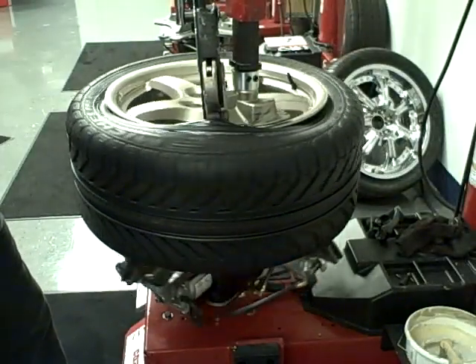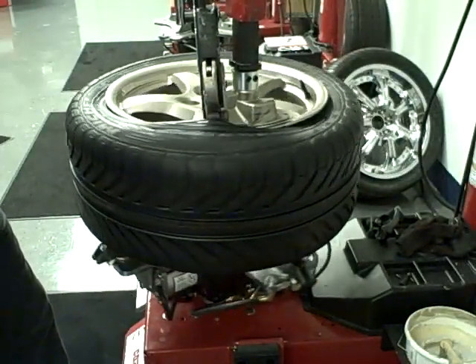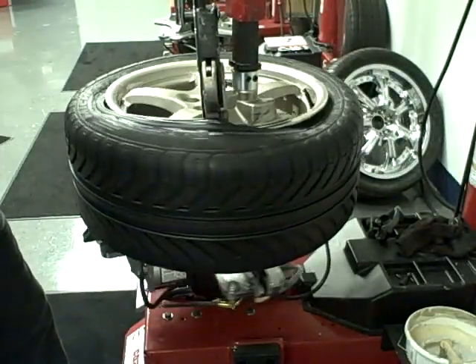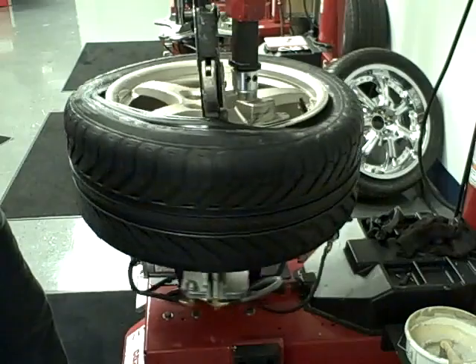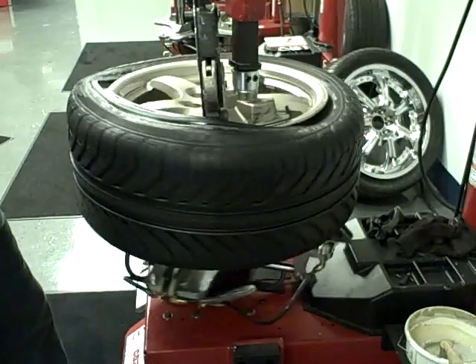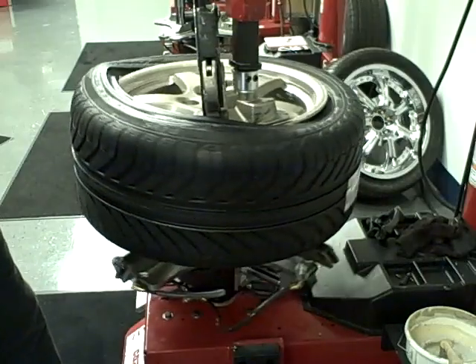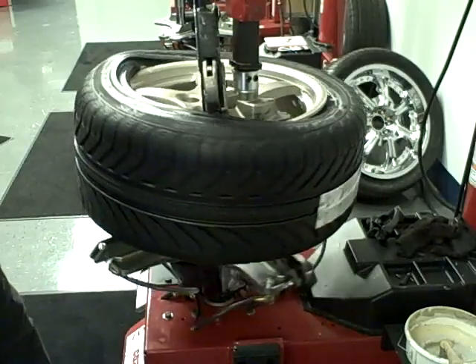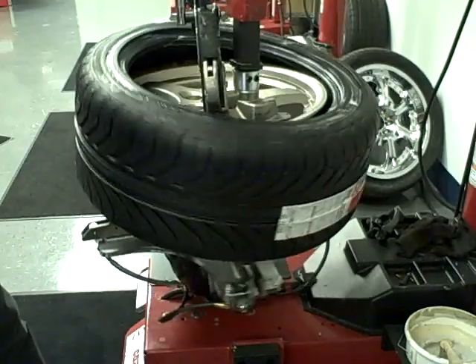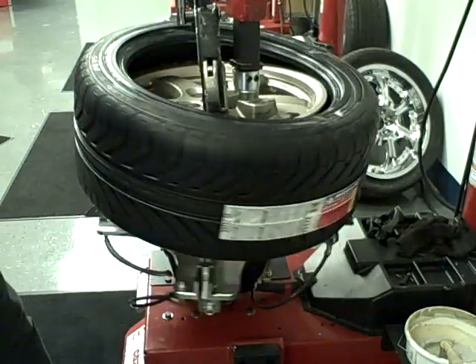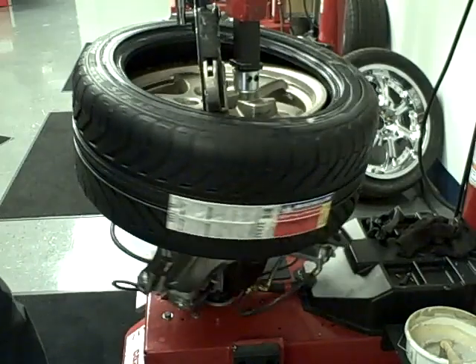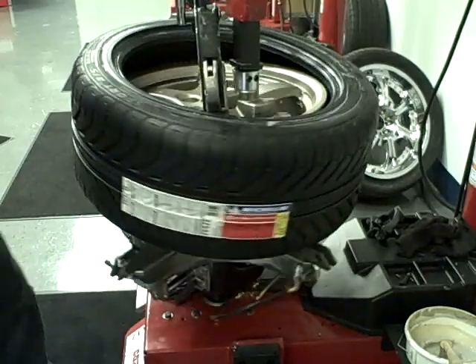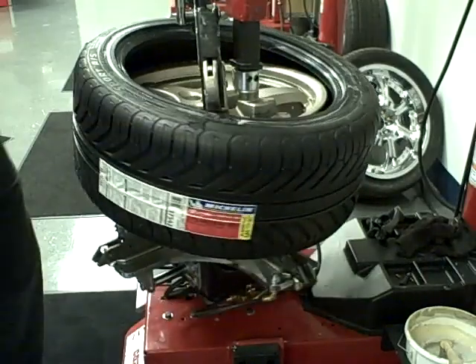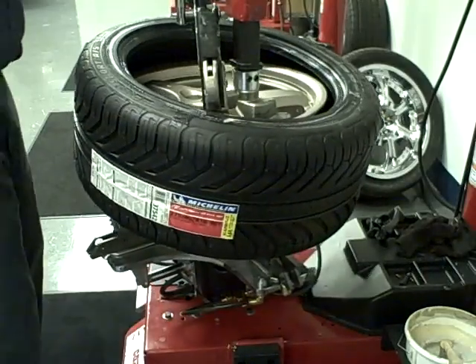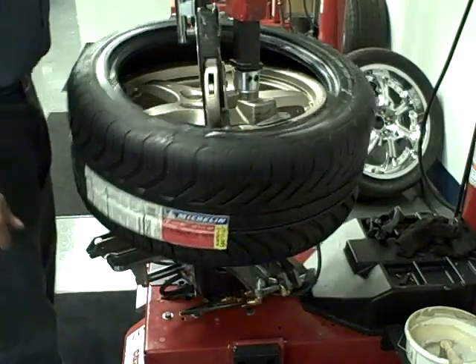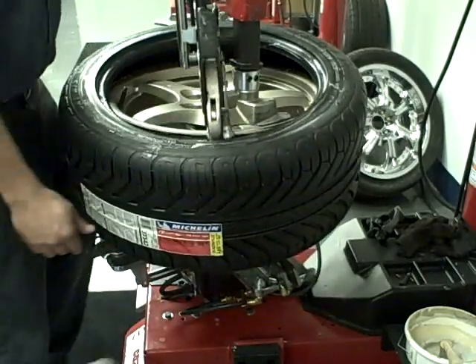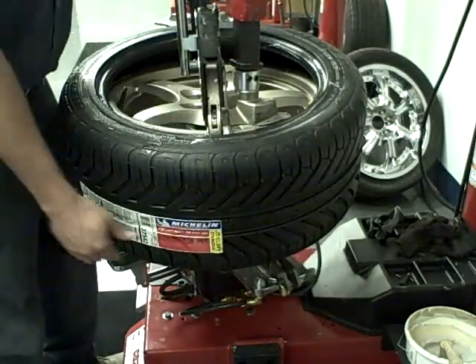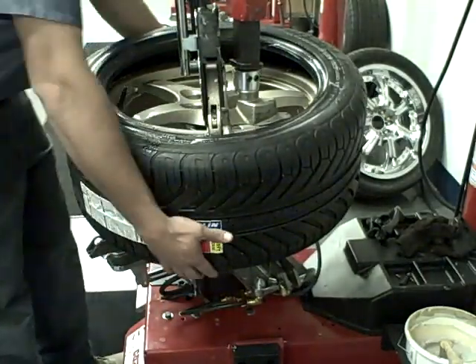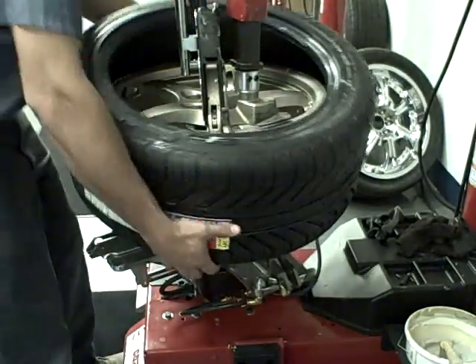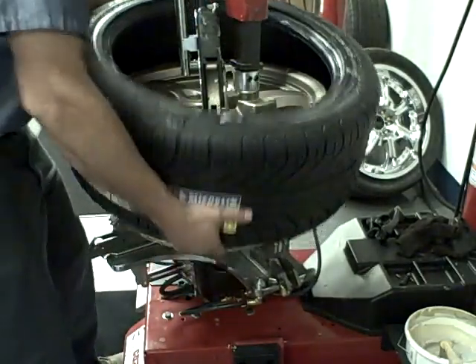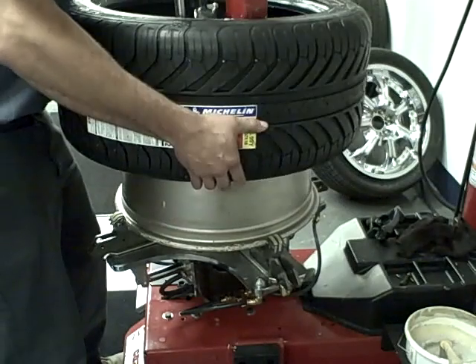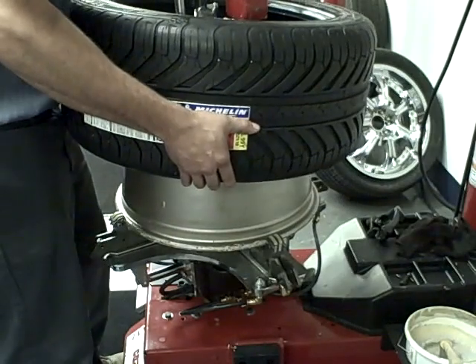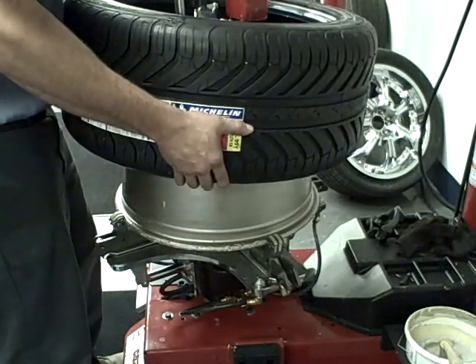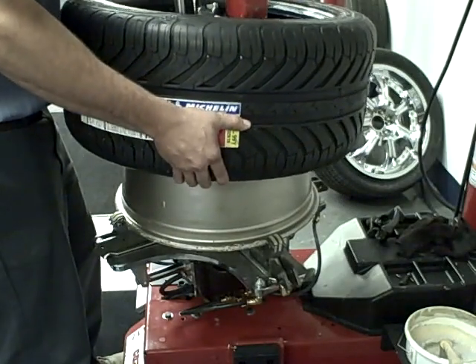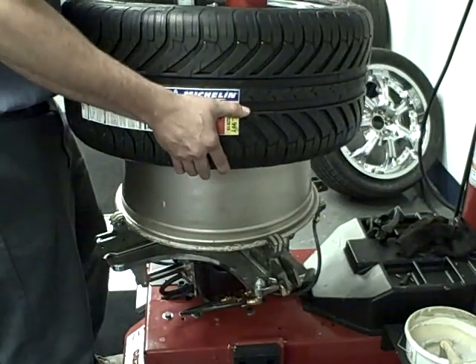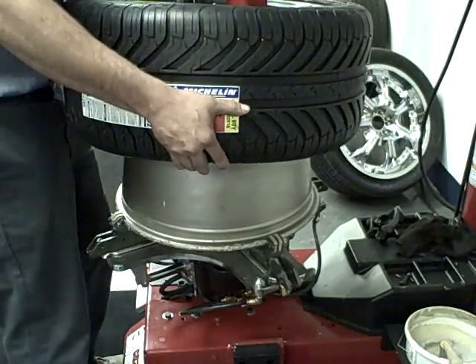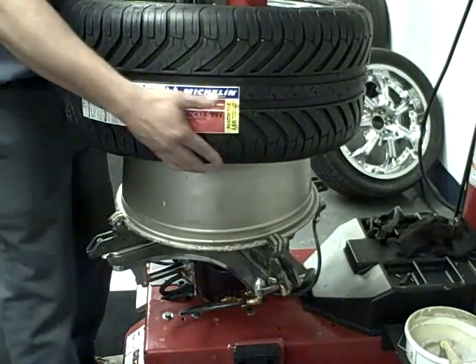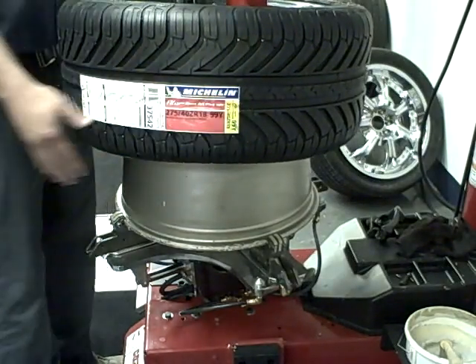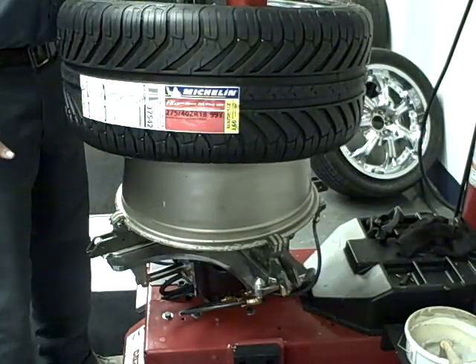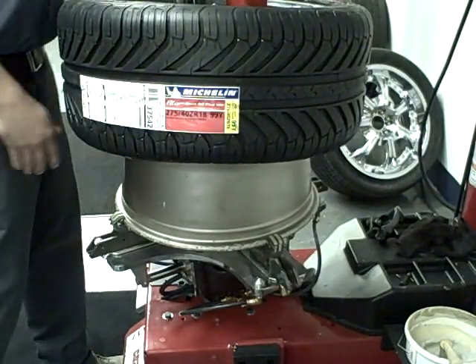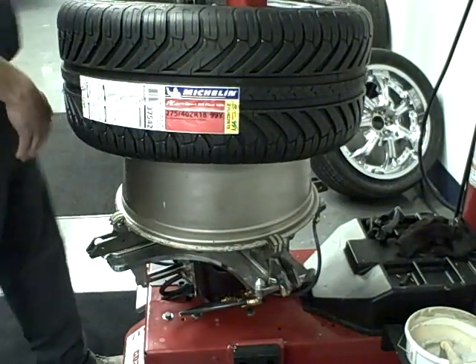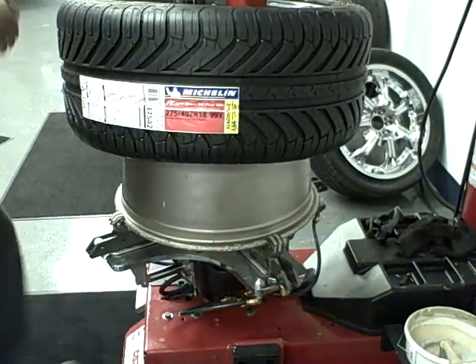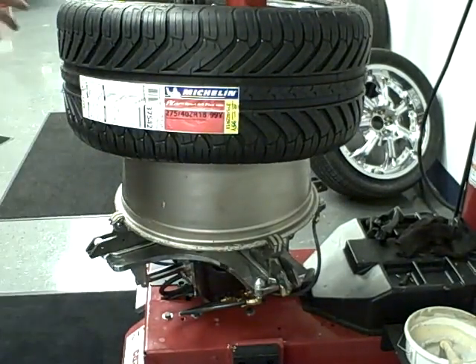When demounting a difficult tire using the Coats leverless bead lifter, simply rotate the tire, lower the leverless tool, and raise the tool to pull the bead over the lip of the rim.